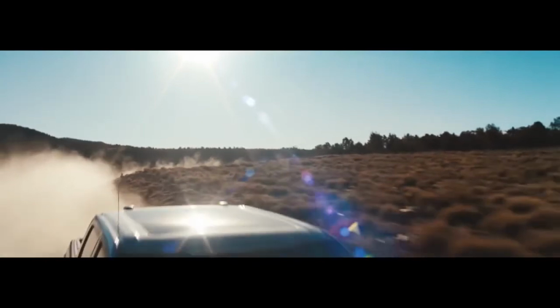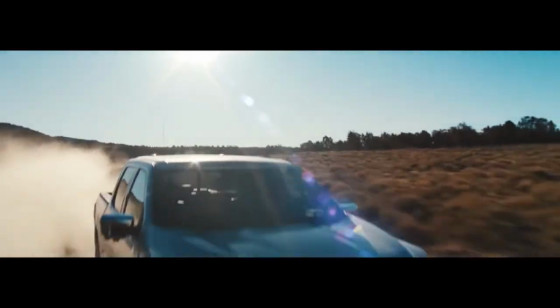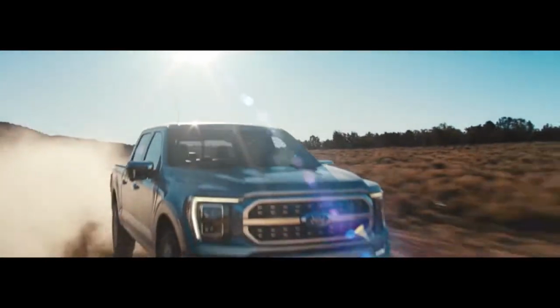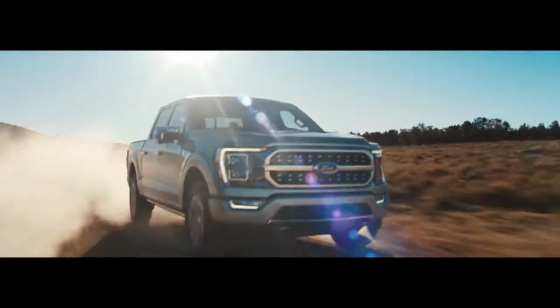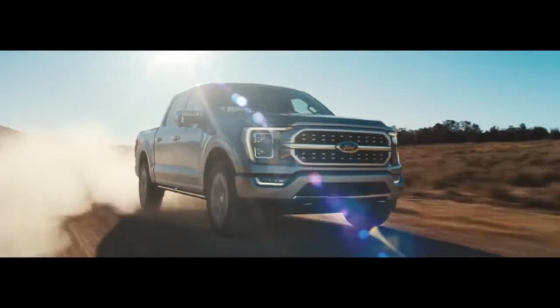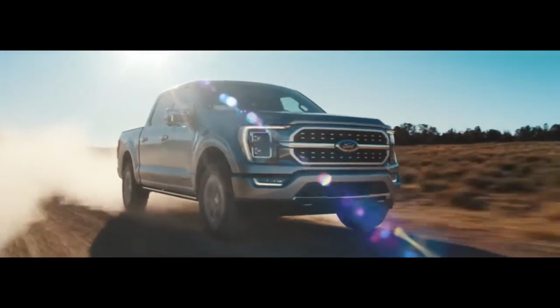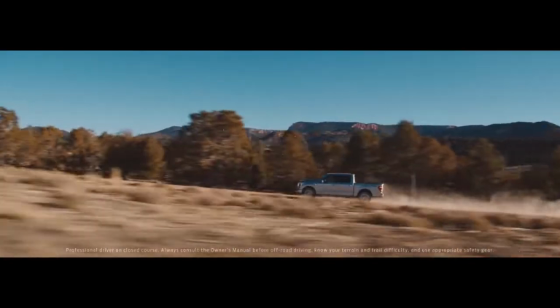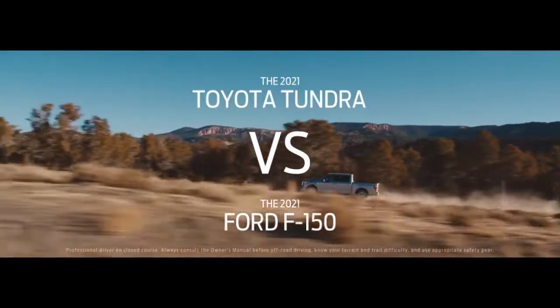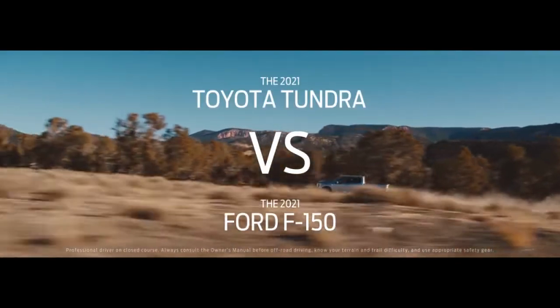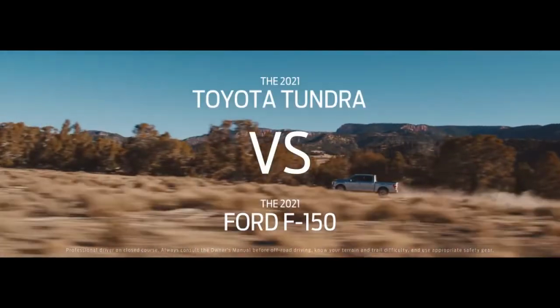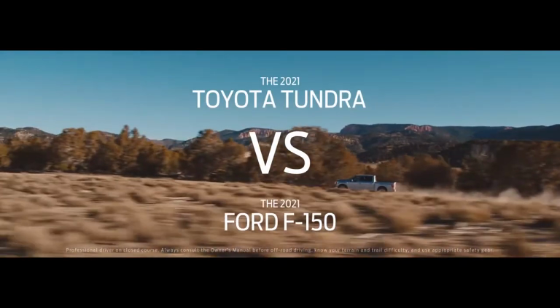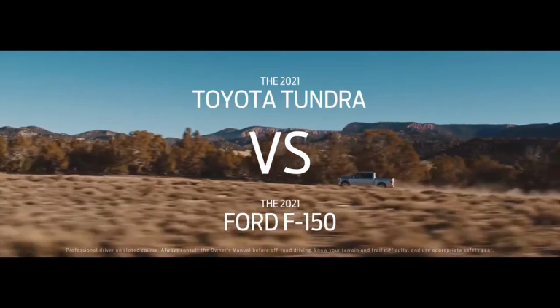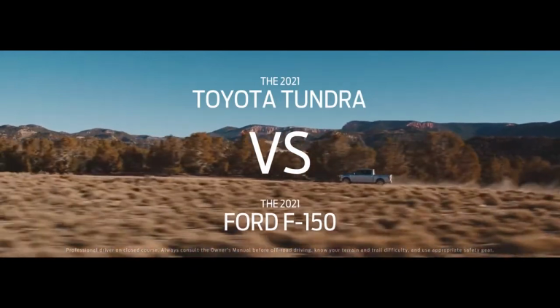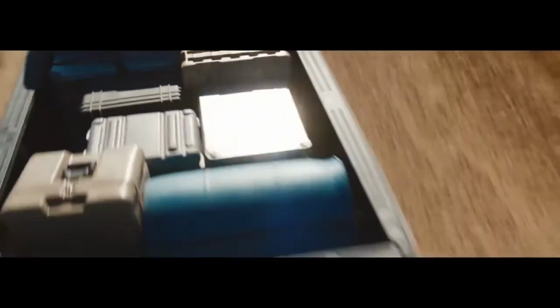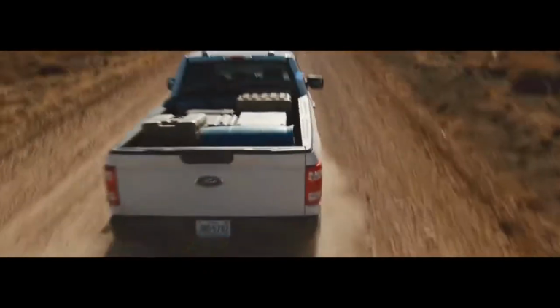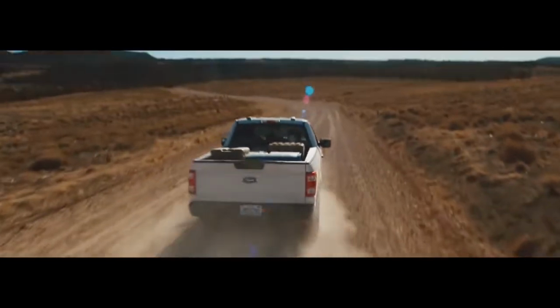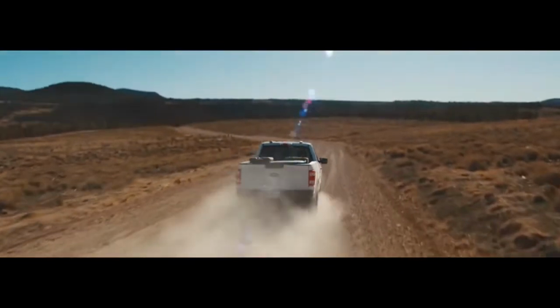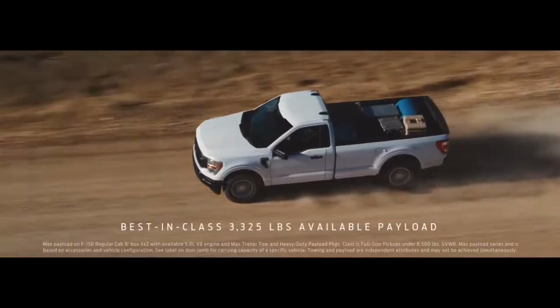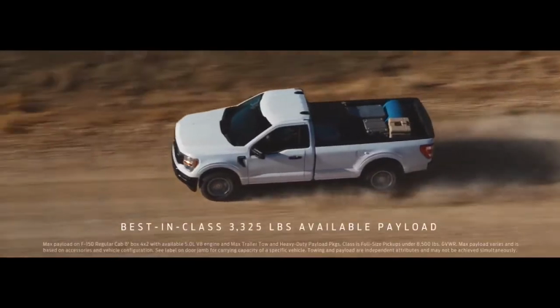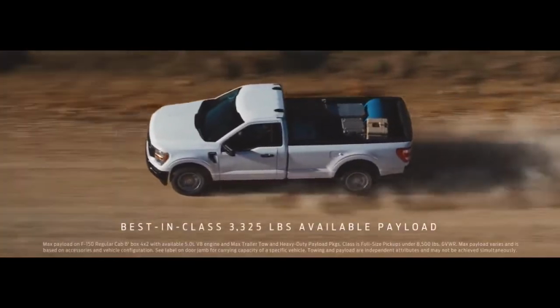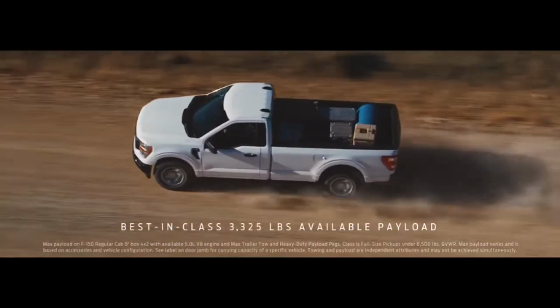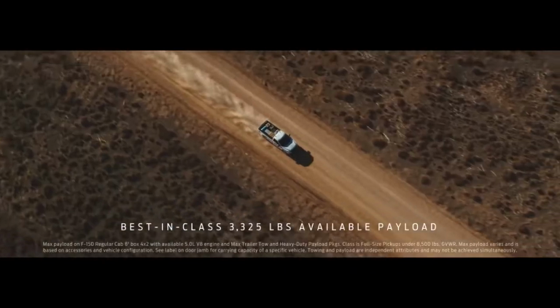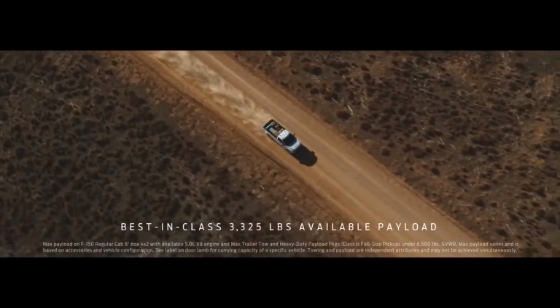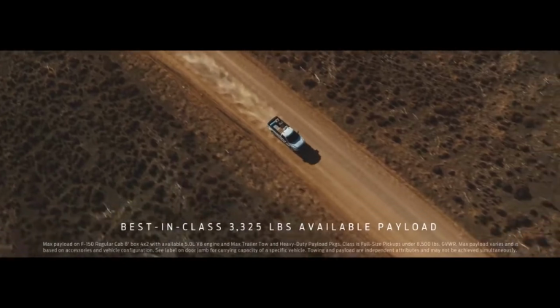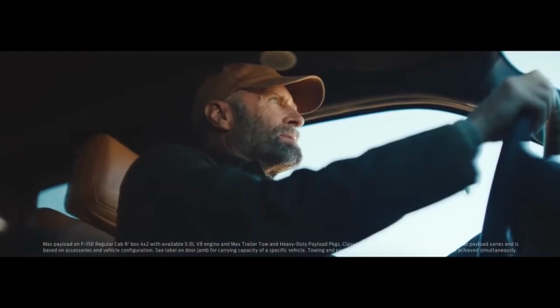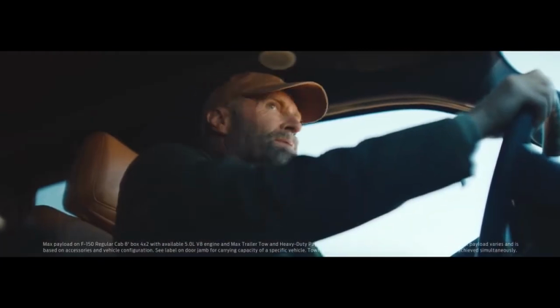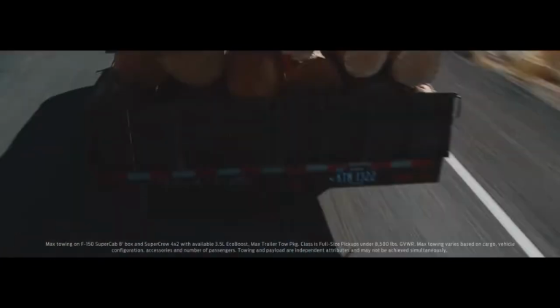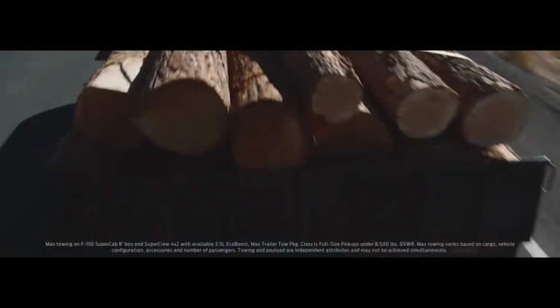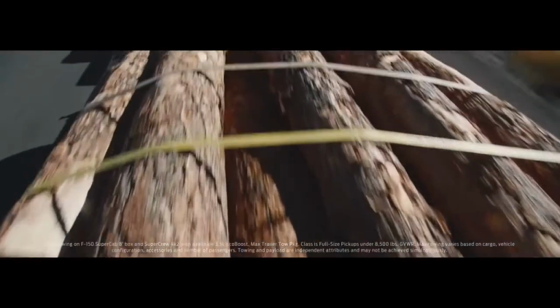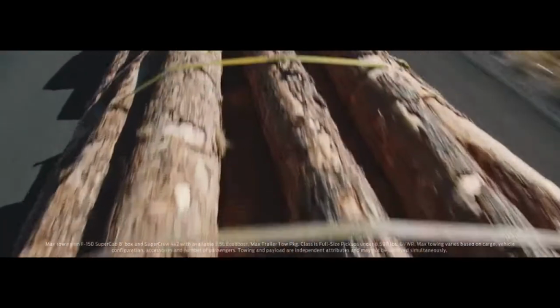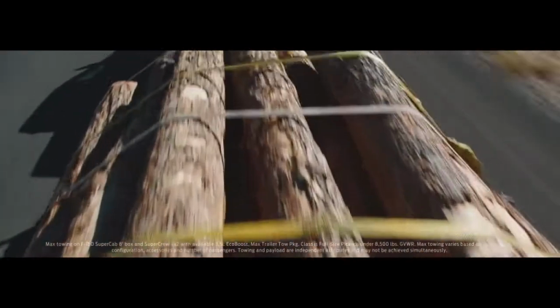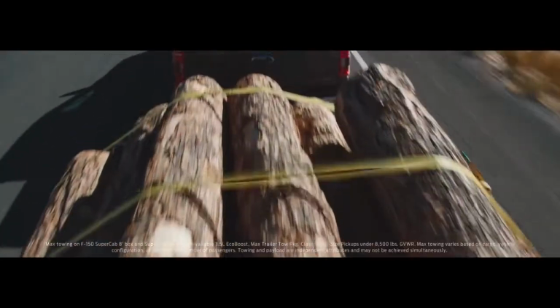If you're looking for the right truck to take on challenges of the day-to-day, check out the Ford F-150. With best-in-class available max payload, it can haul your work stuff, haul your toys, and if you need to tow something really heavy,